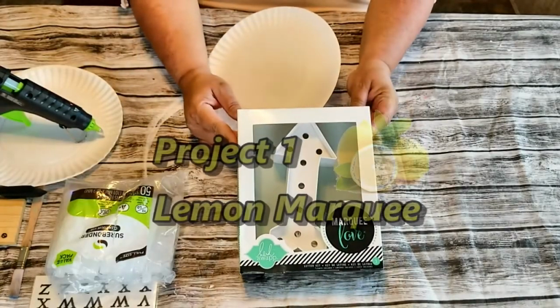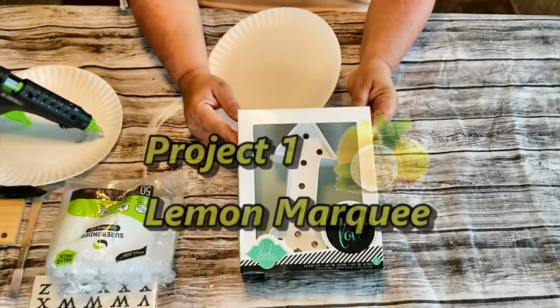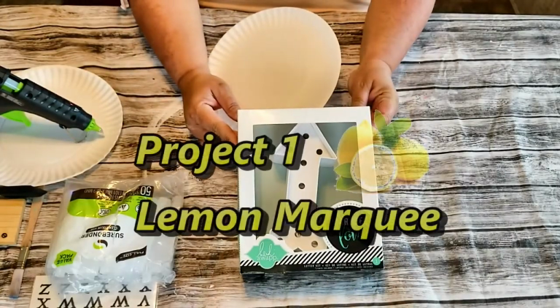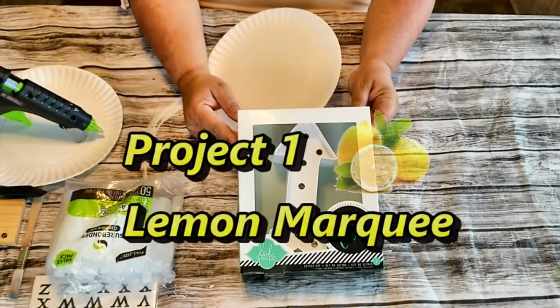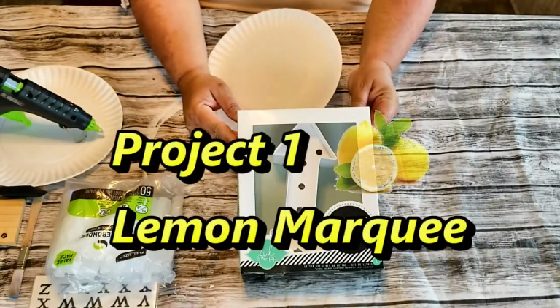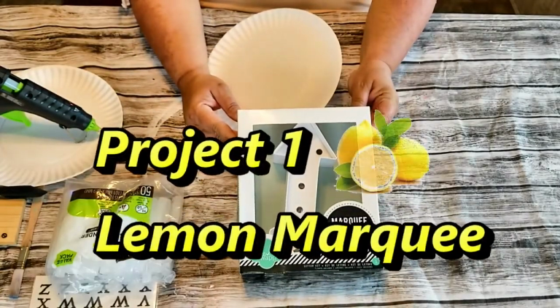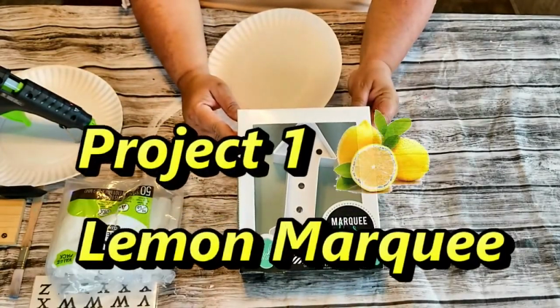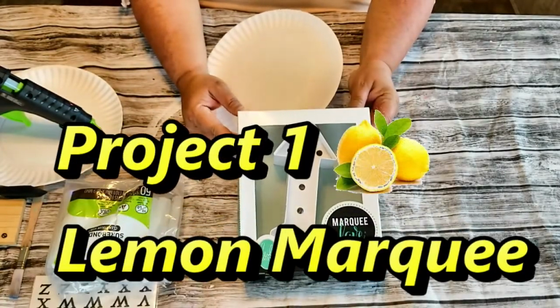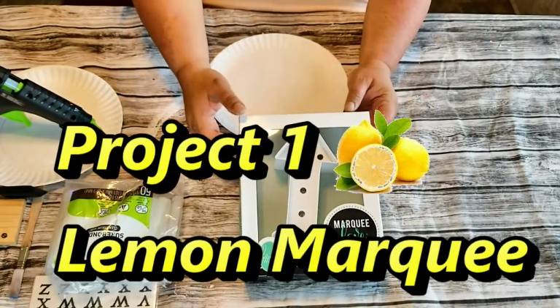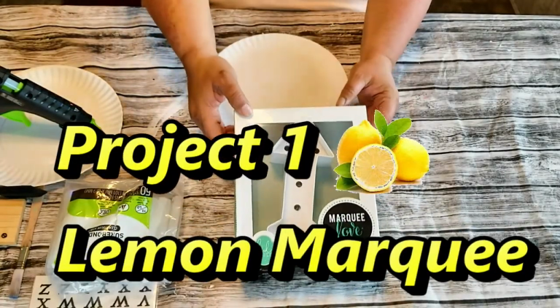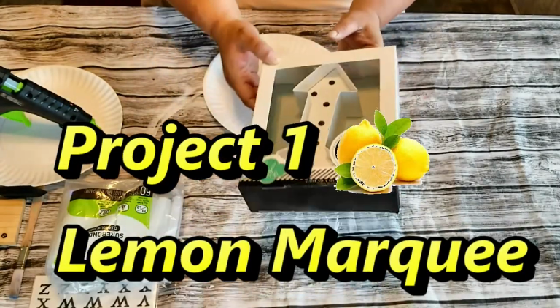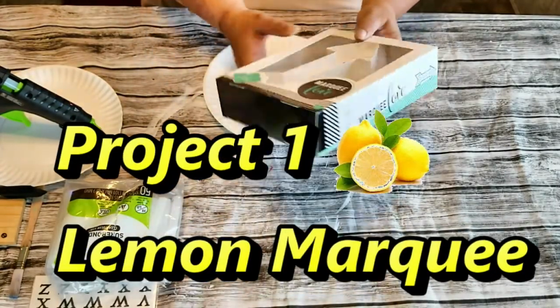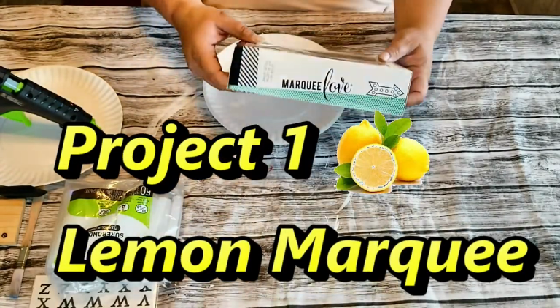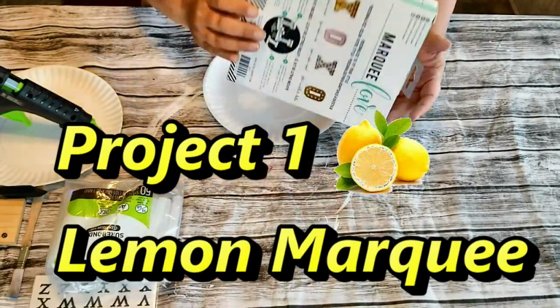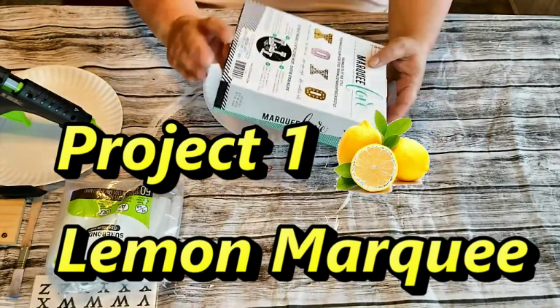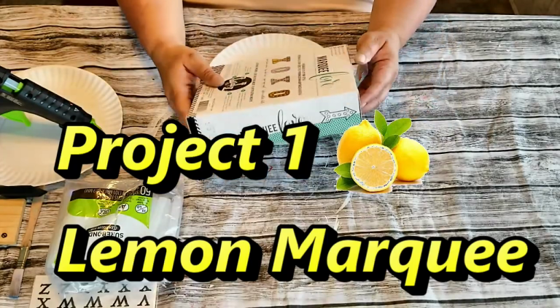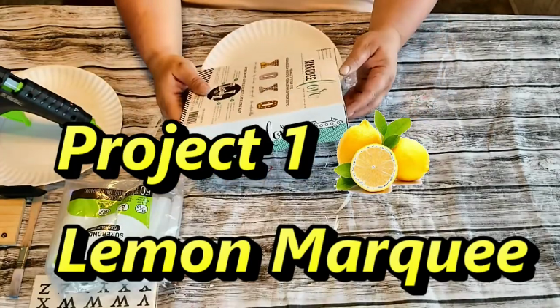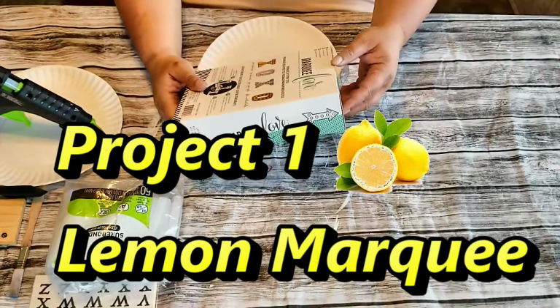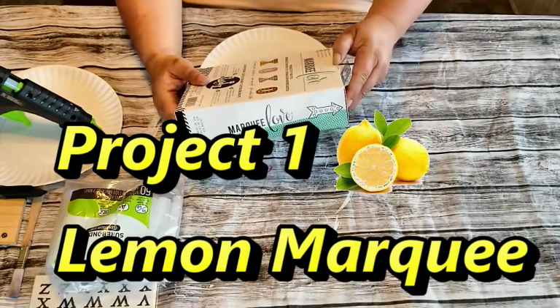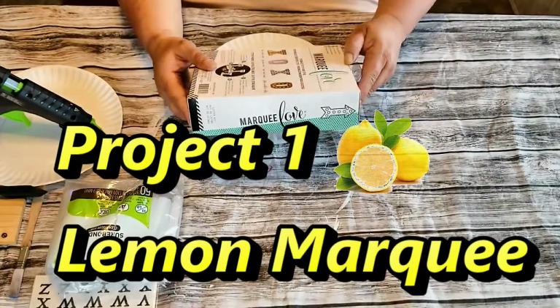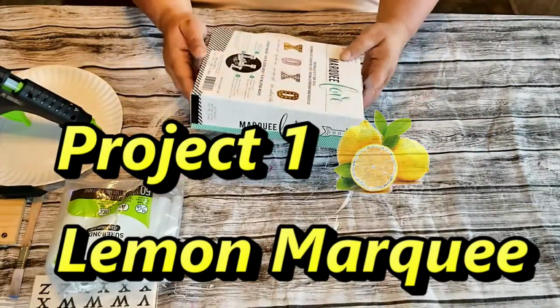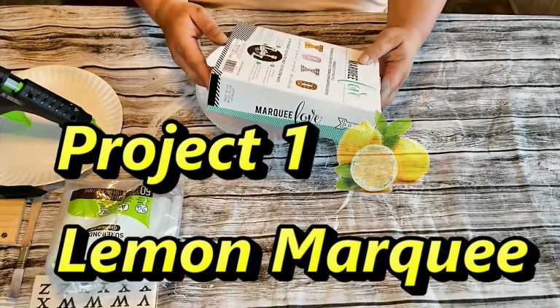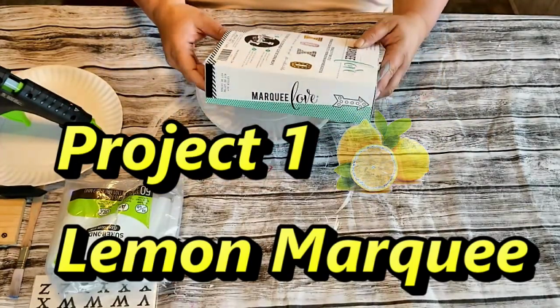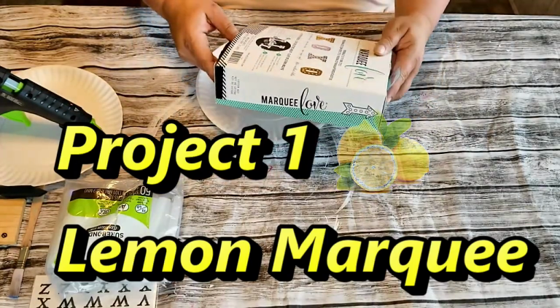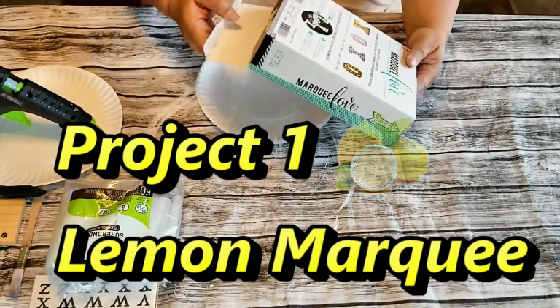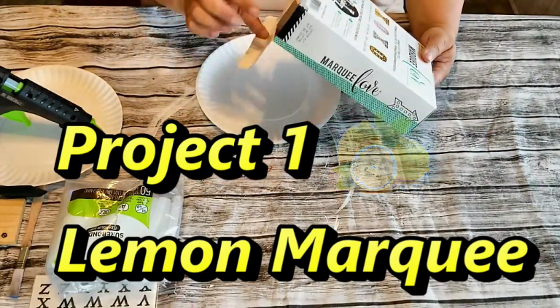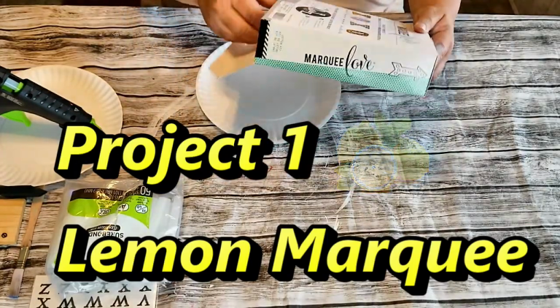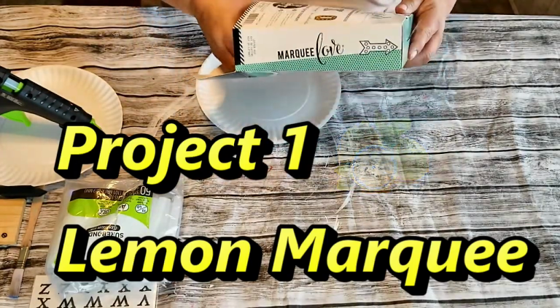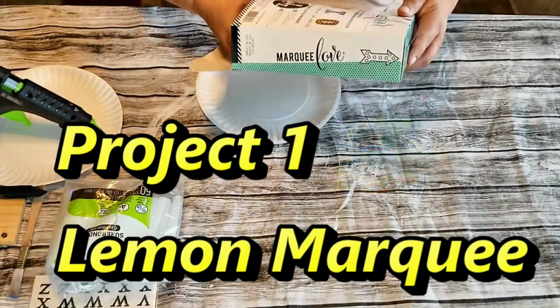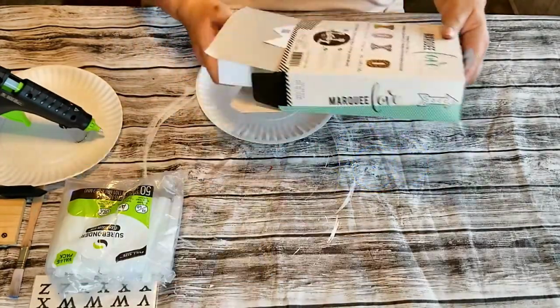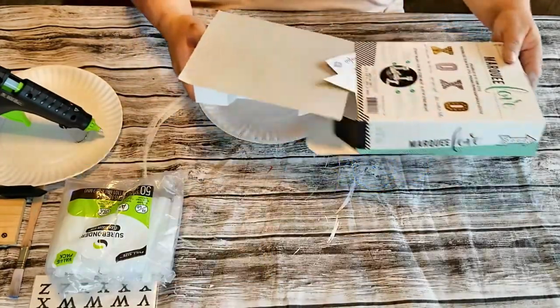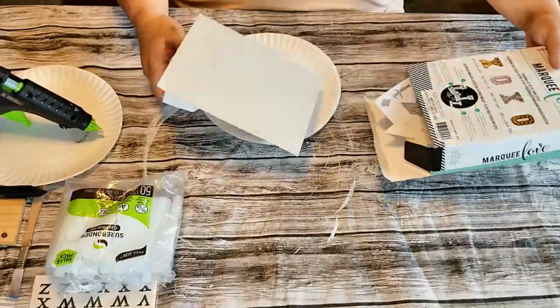Hi everybody, welcome to Craftia New. In today's video I'm bringing you five projects for my summertime tier tray, which I'm decorating in lemon decor.